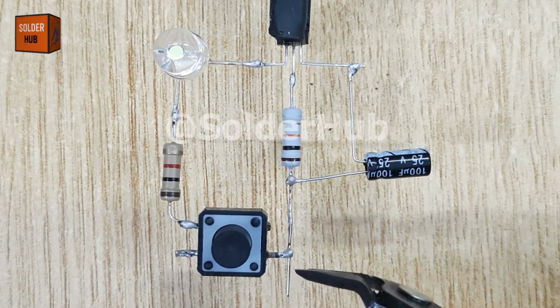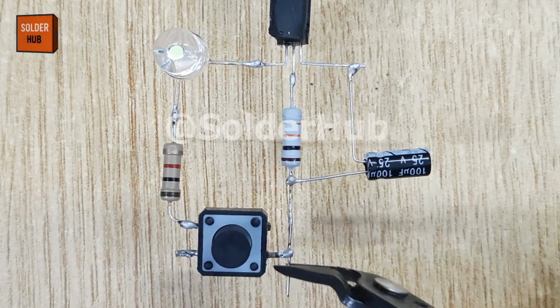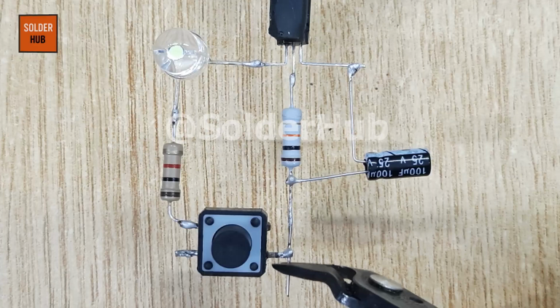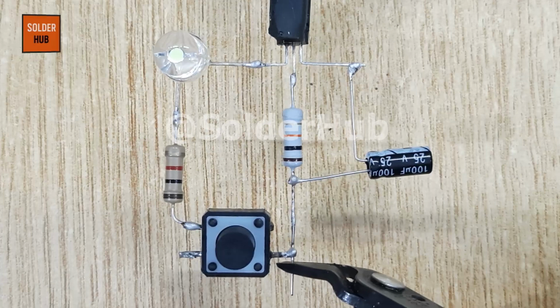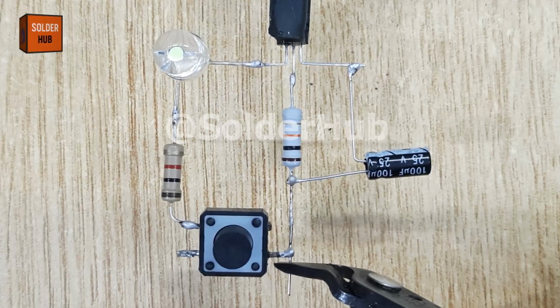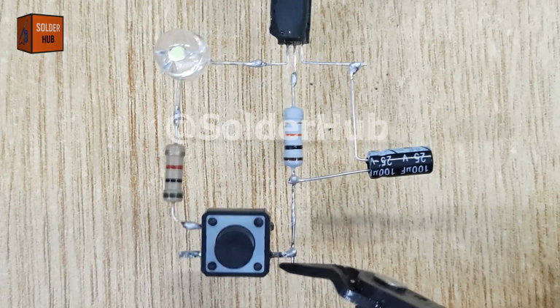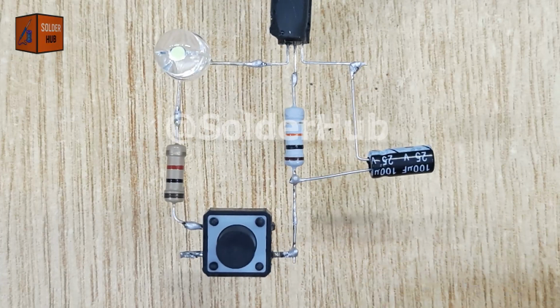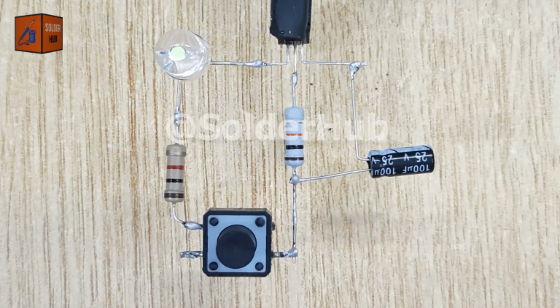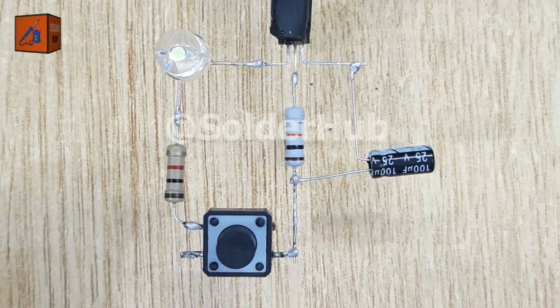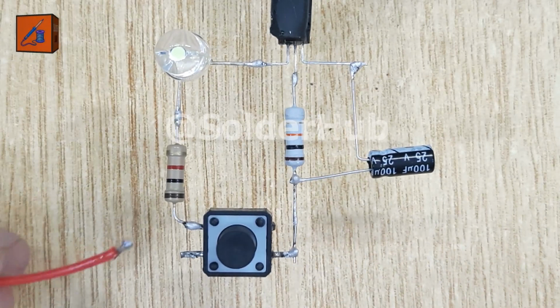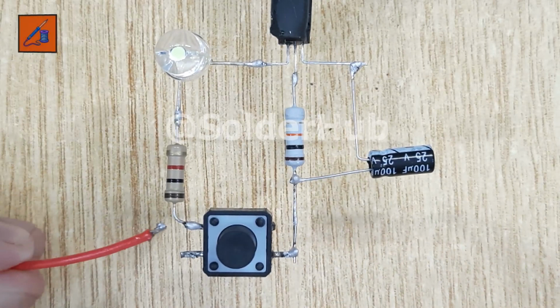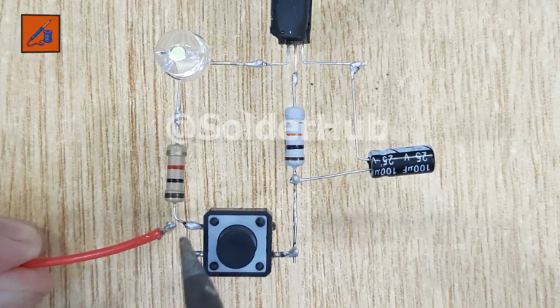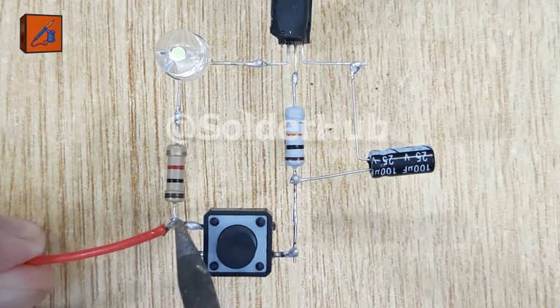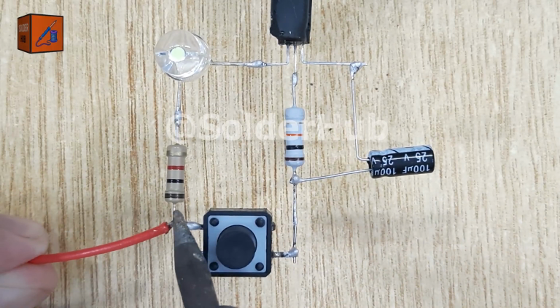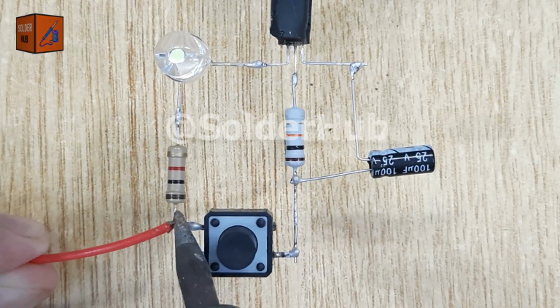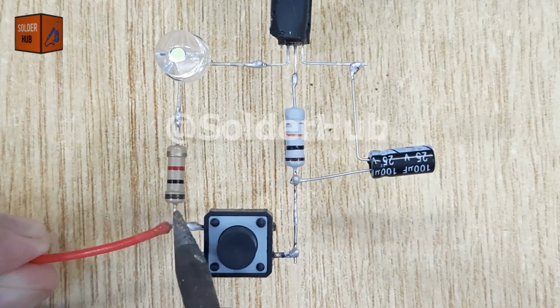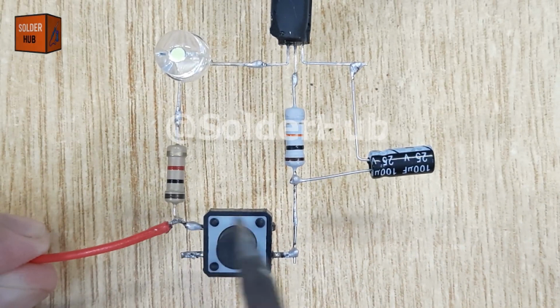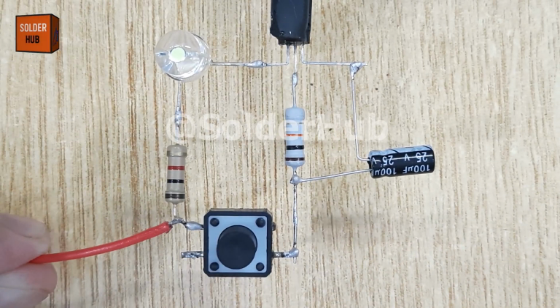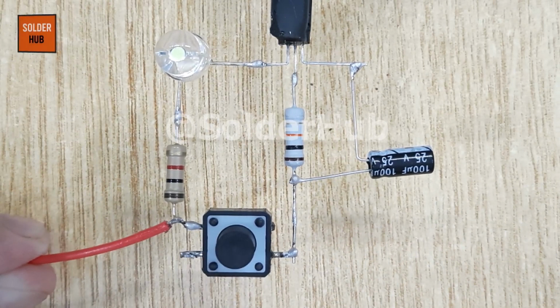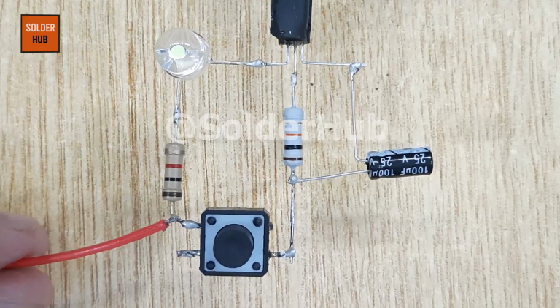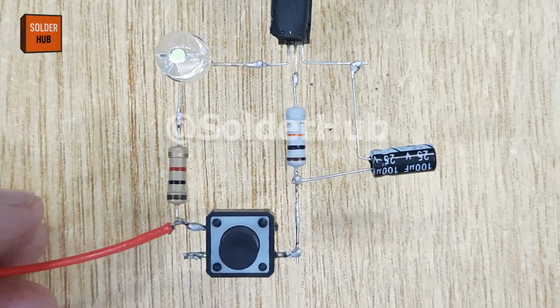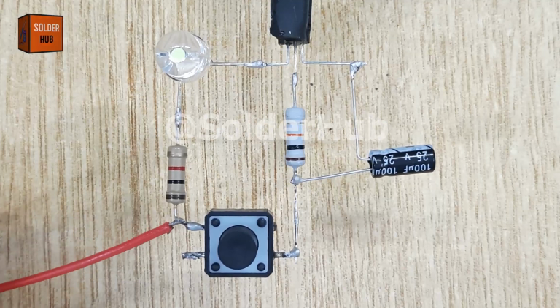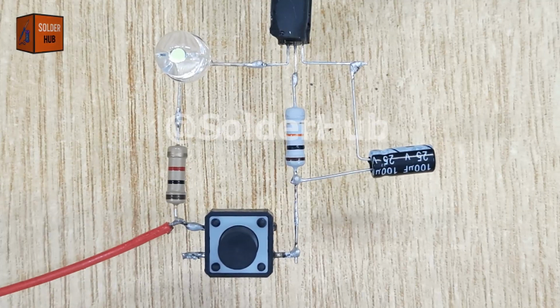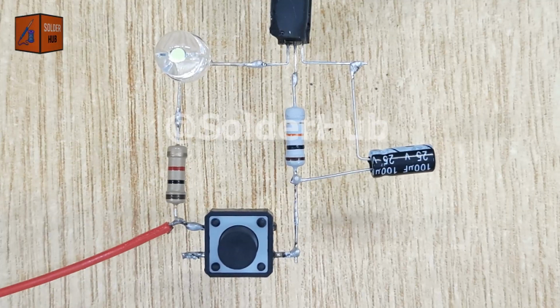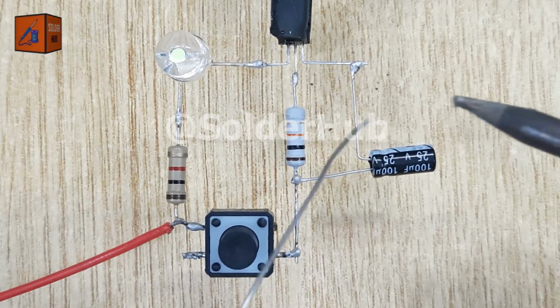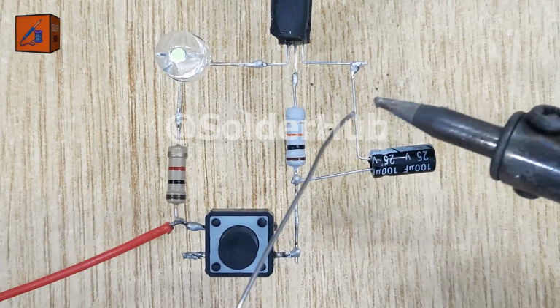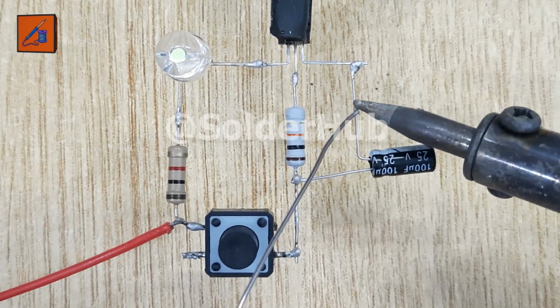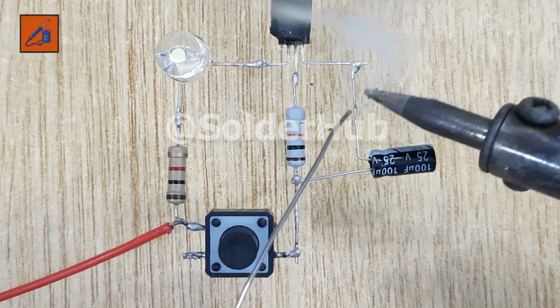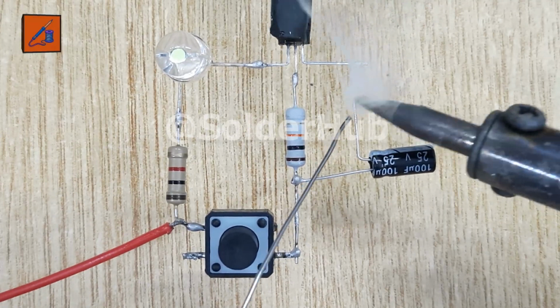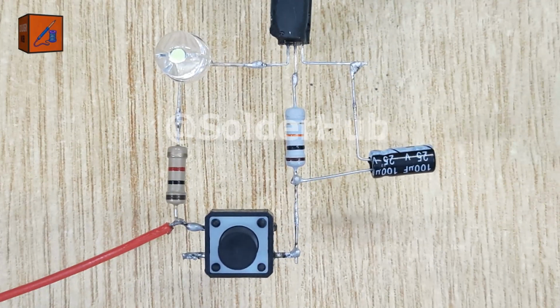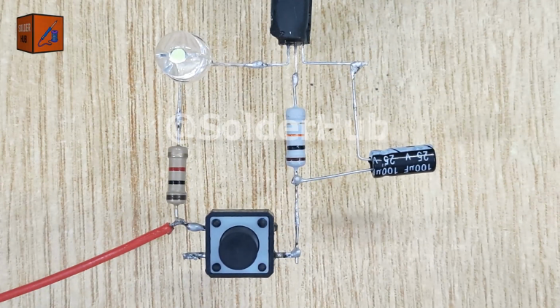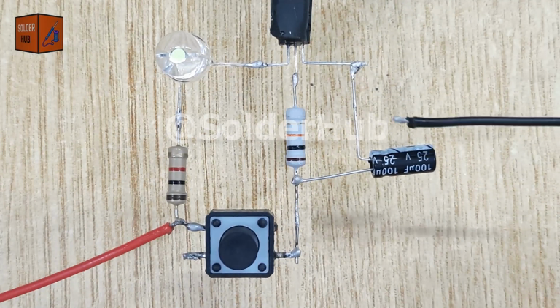Now it's time to add the power source. I'll solder the positive wire of a 3.7 volt battery to the 1 kiloohm resistor and the negative wire to the emitter of the transistor.